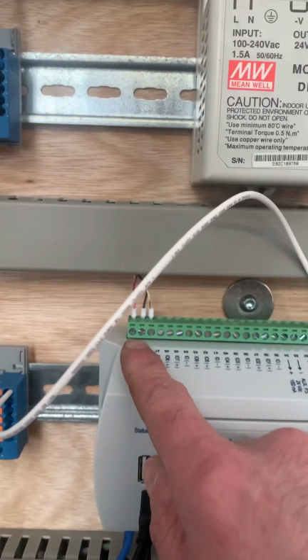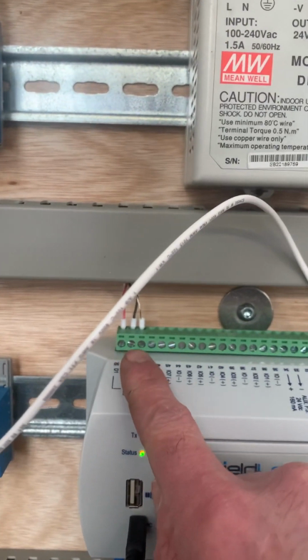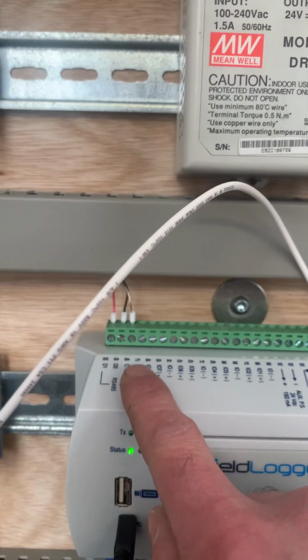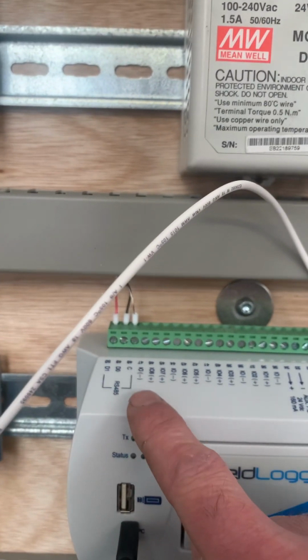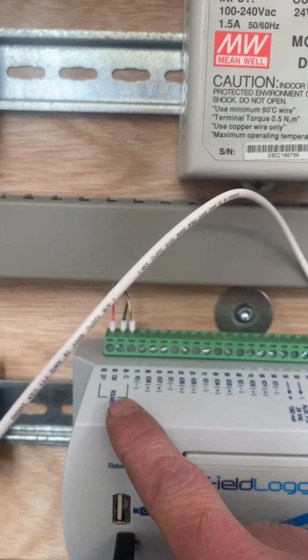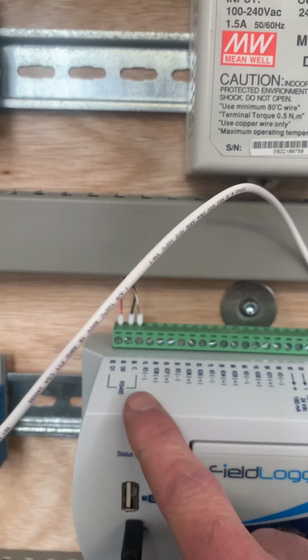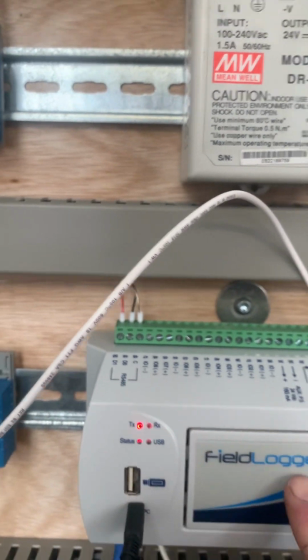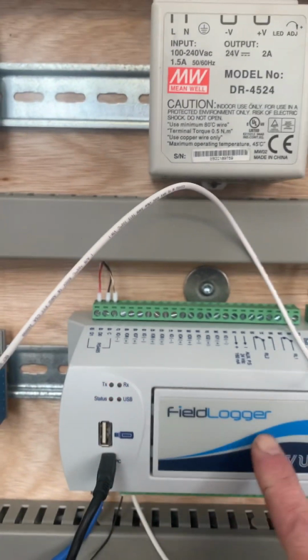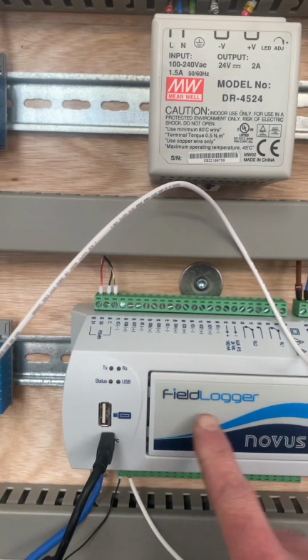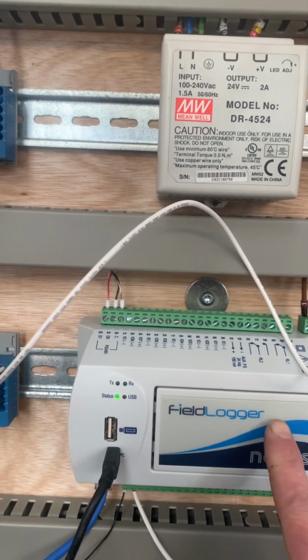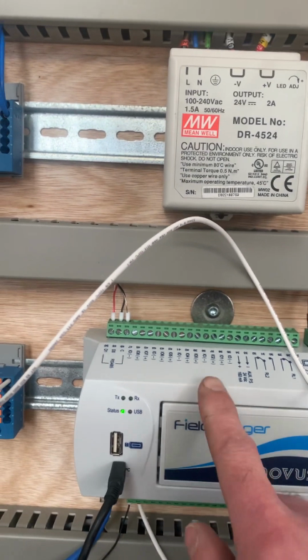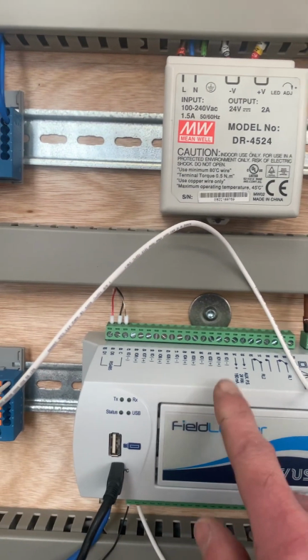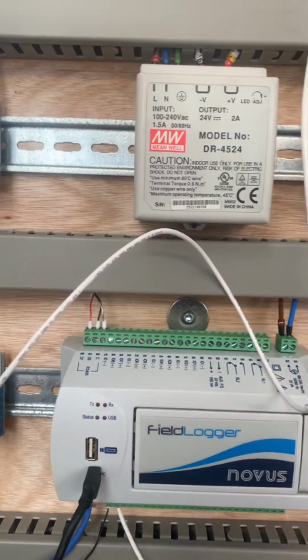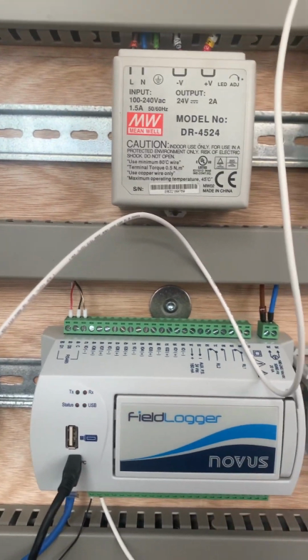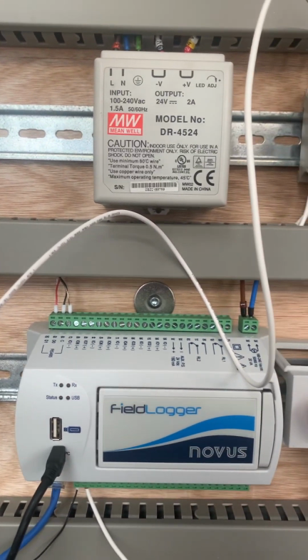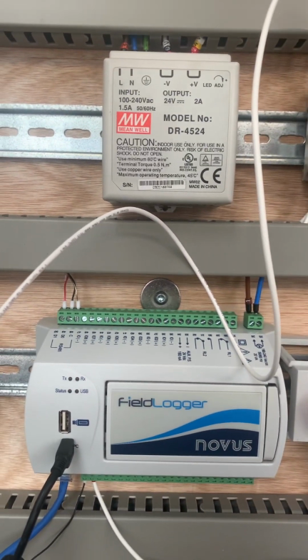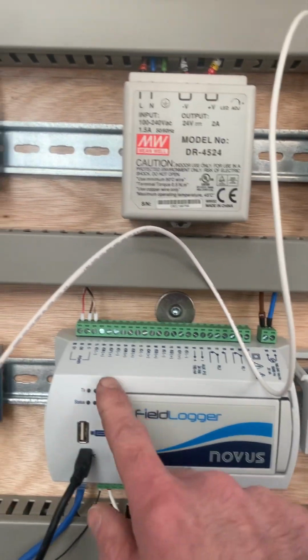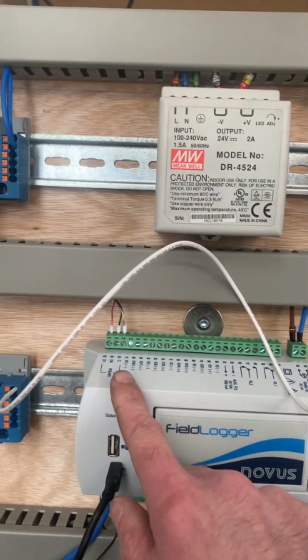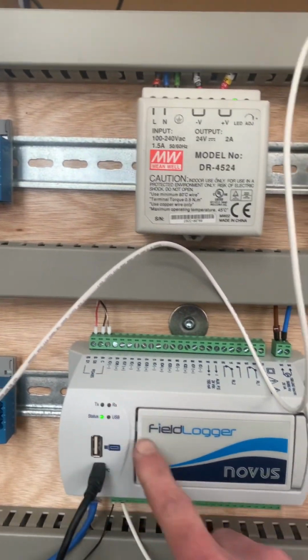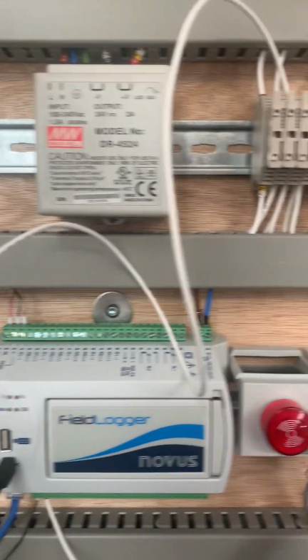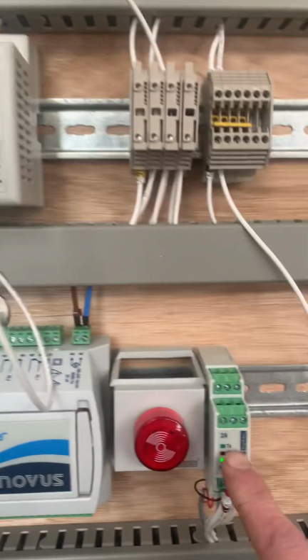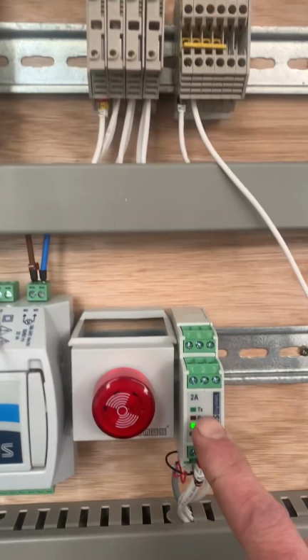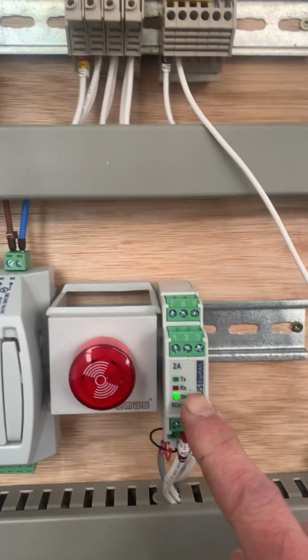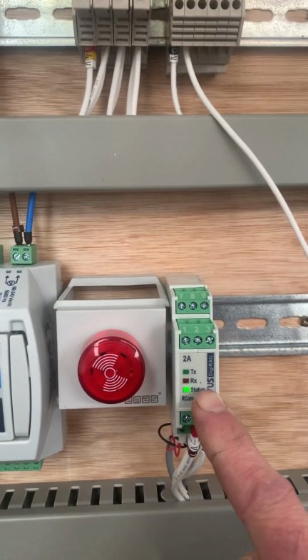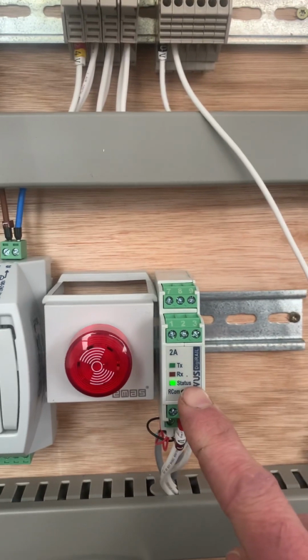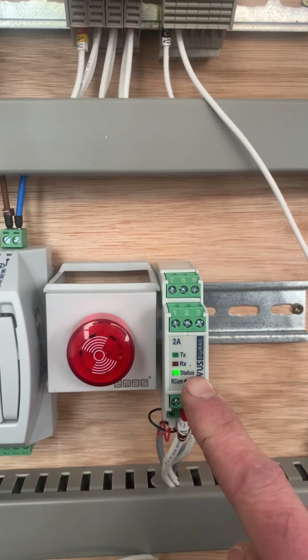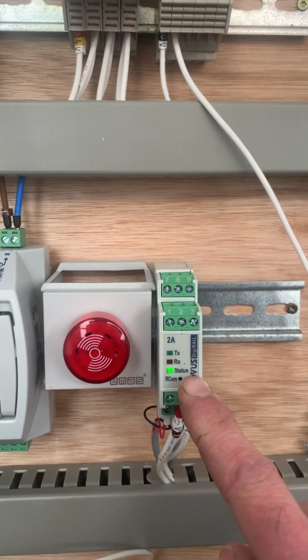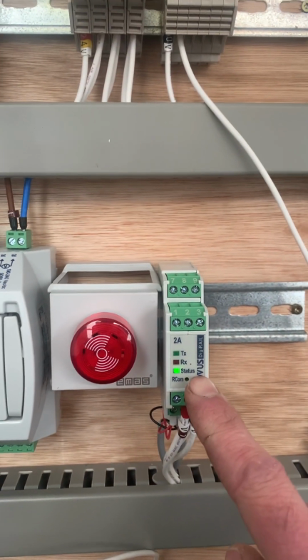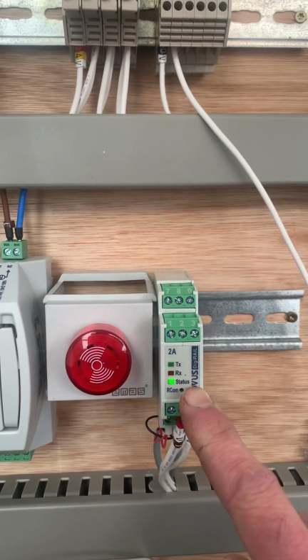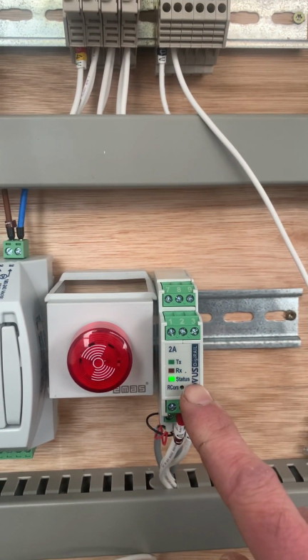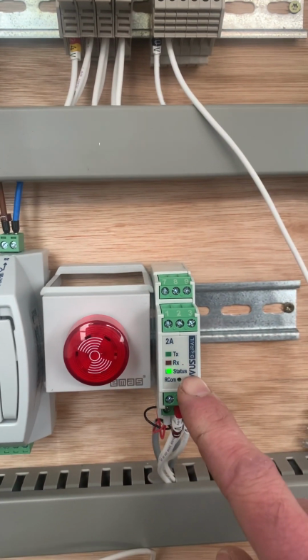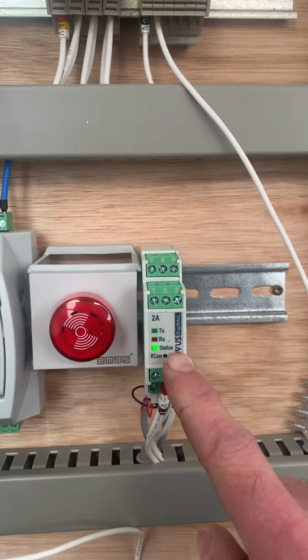The other thing worth pointing out is the RS485. This field logger is going to be the master, so it's number one on the network, and then it comes here to this device, which is another analog input.